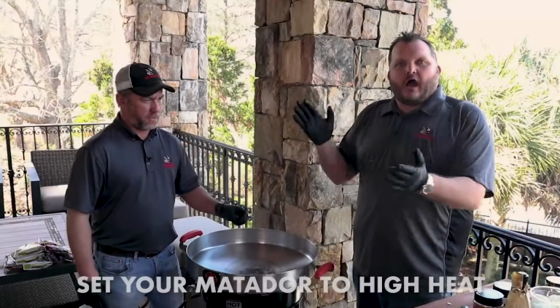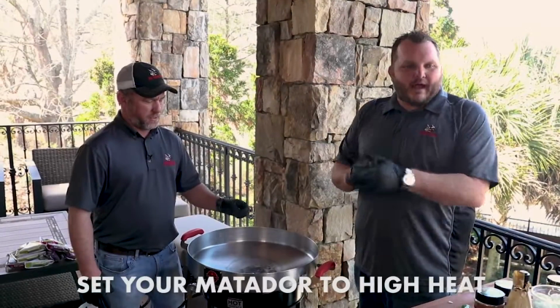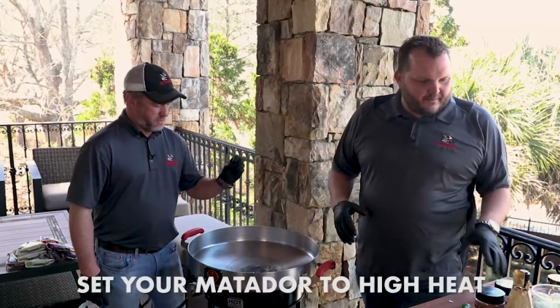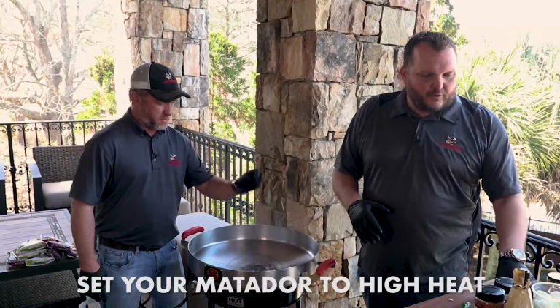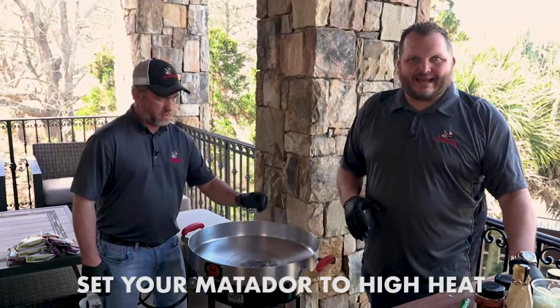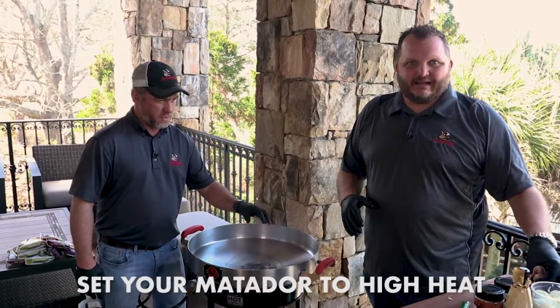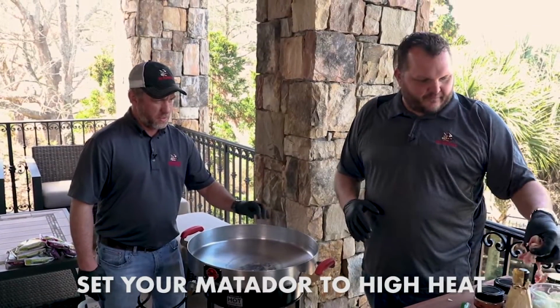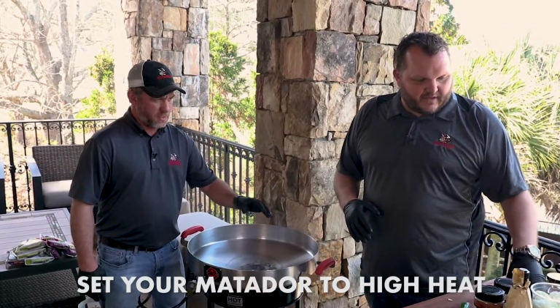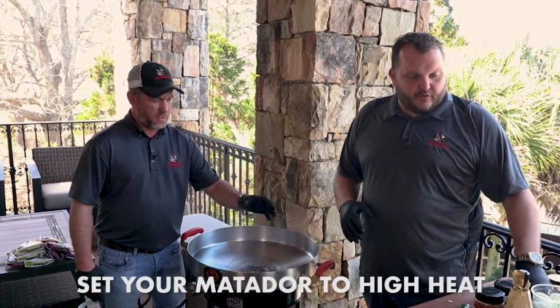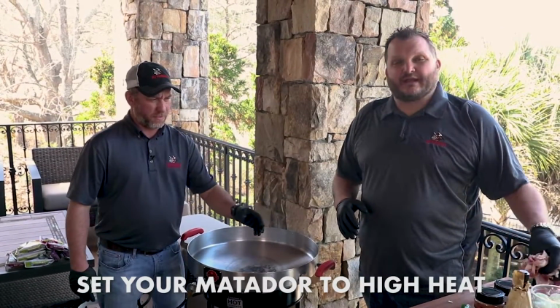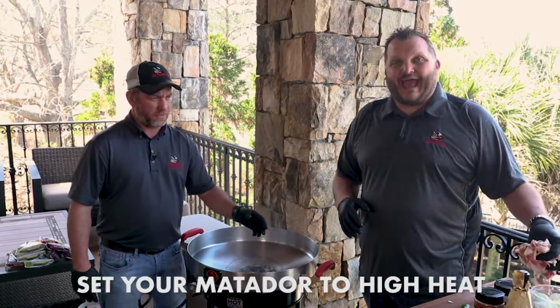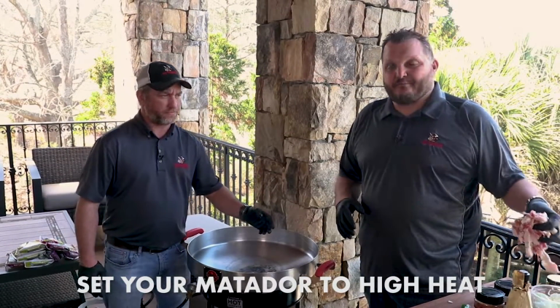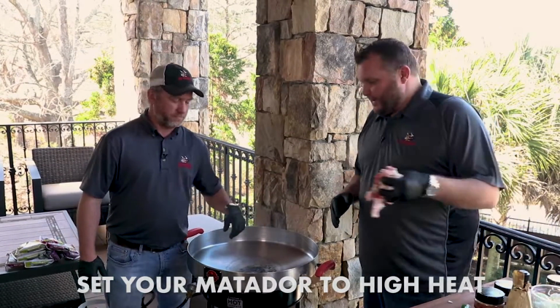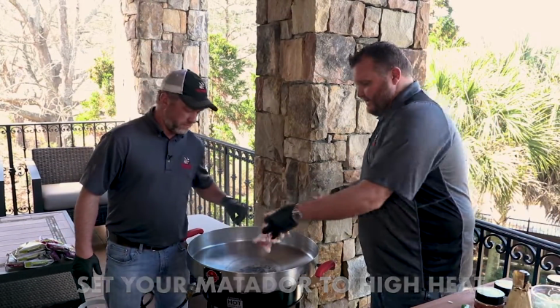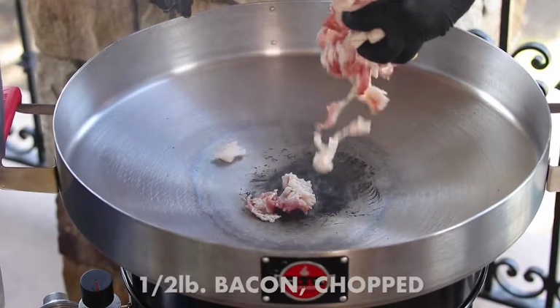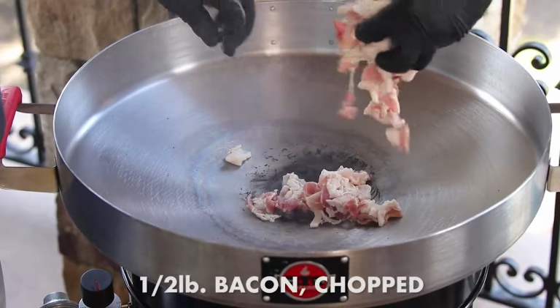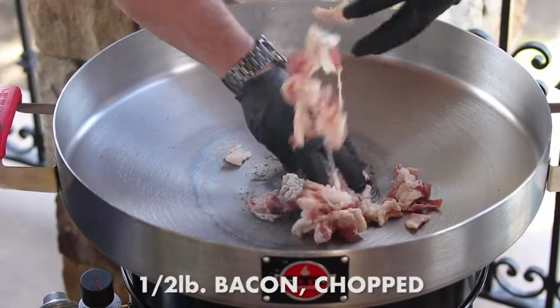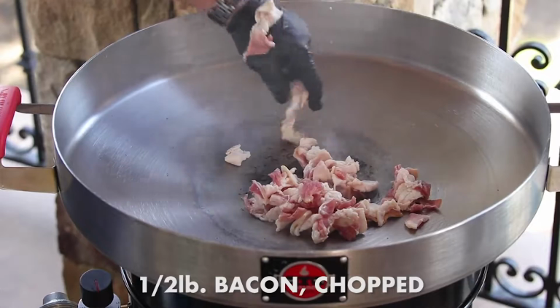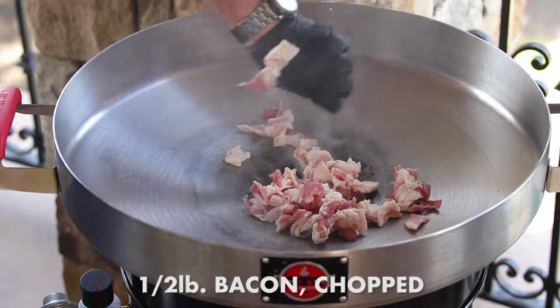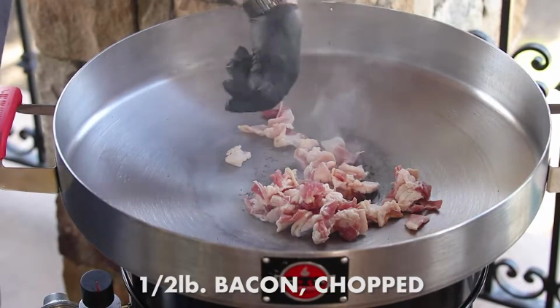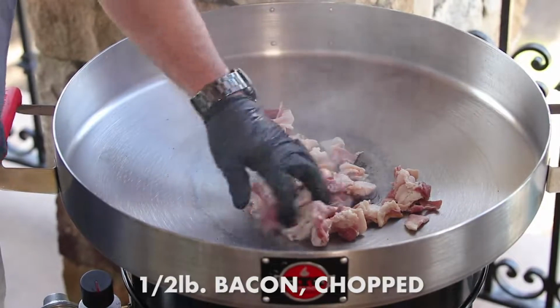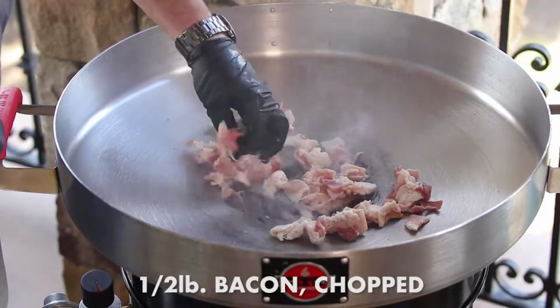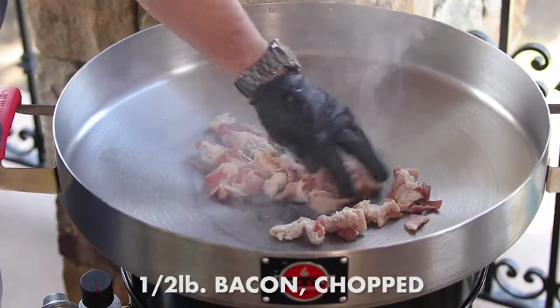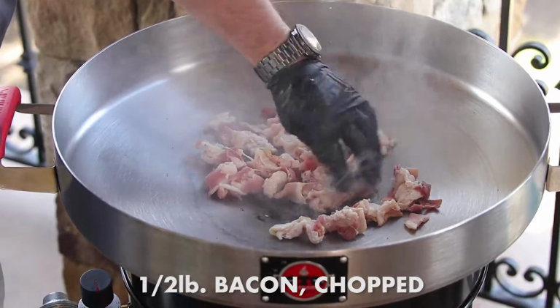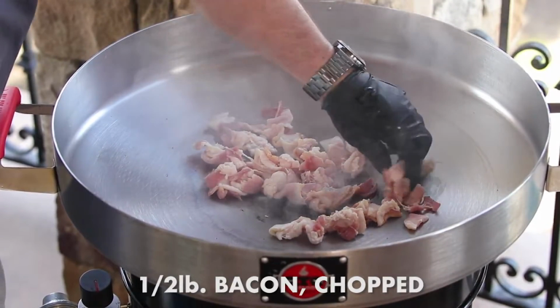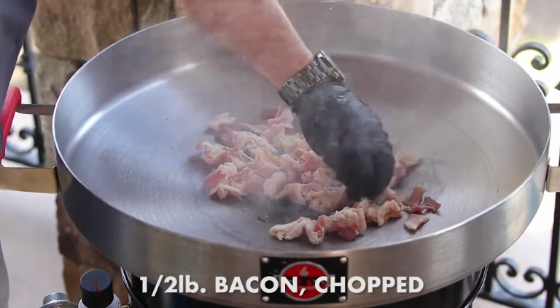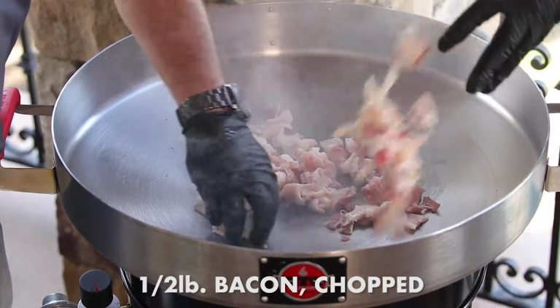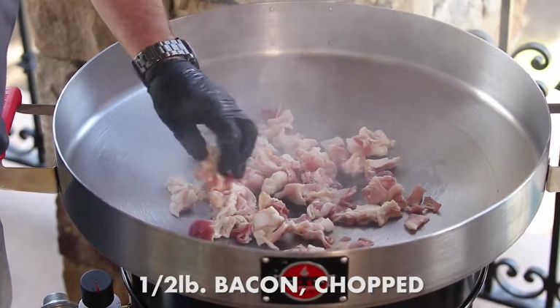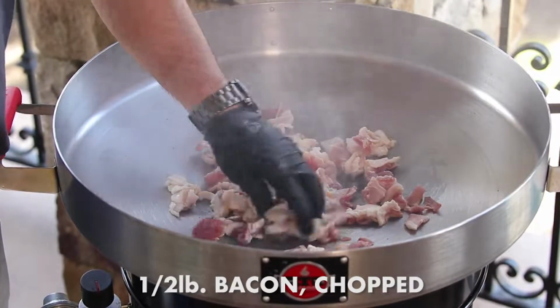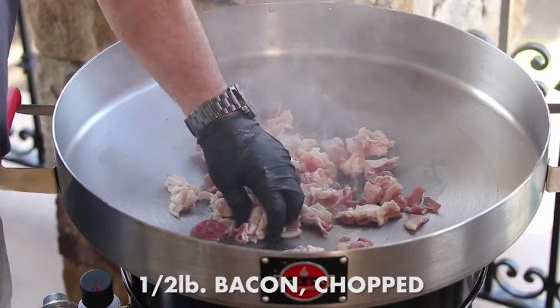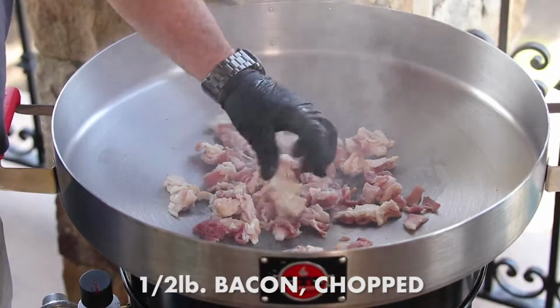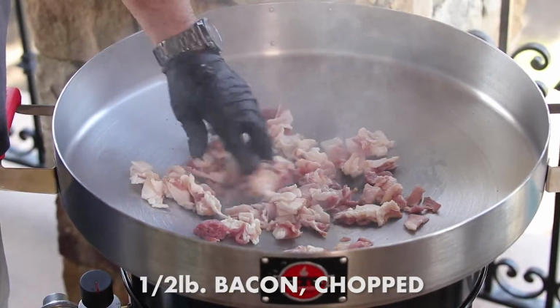All right, we're out here at the Matador. We got to heat it up. First thing we're going to take is a half a pound of bacon — we got it diced up. We're going to add this; this is going to be our fat. It's a little more than a half a pound, but you know what it does.